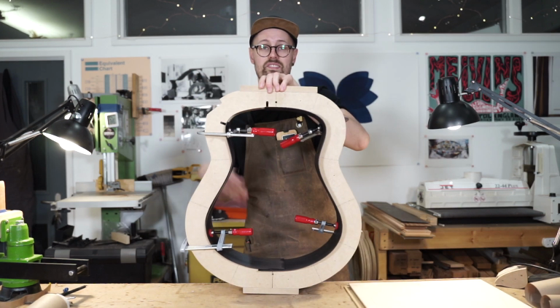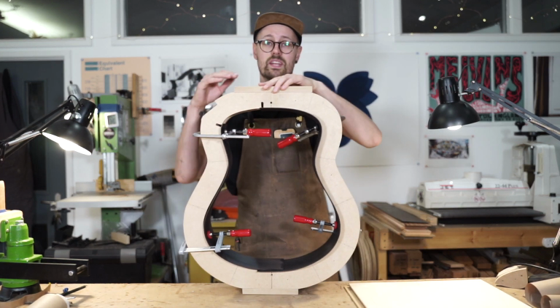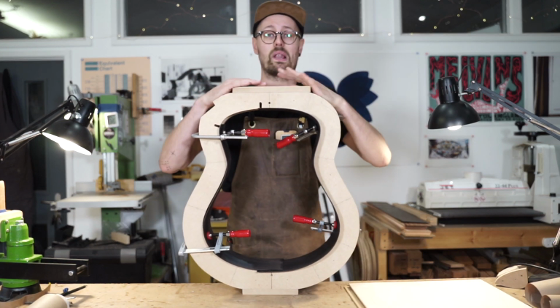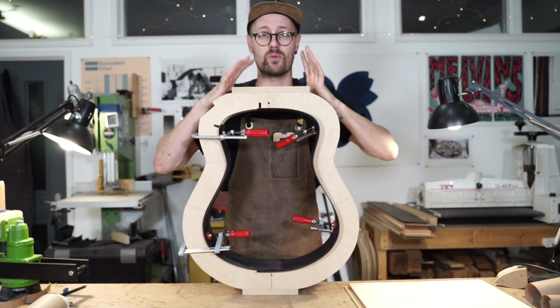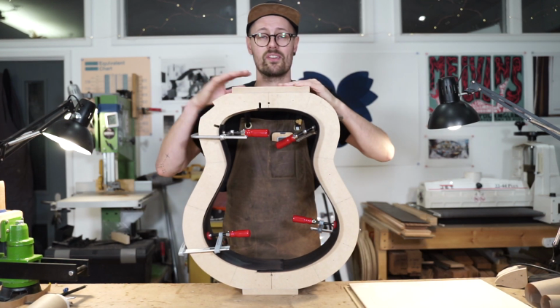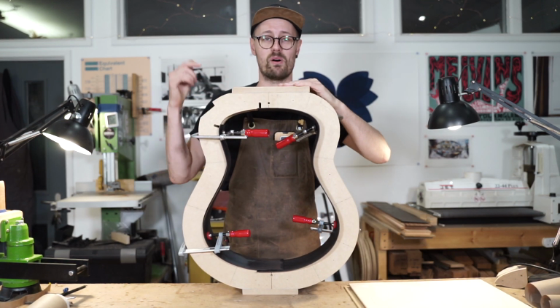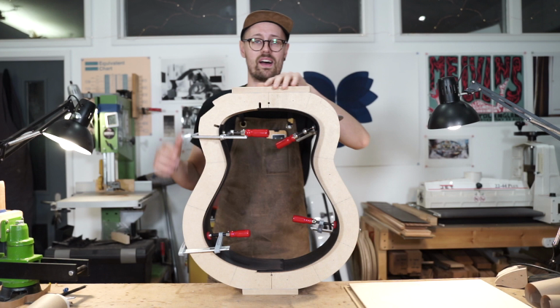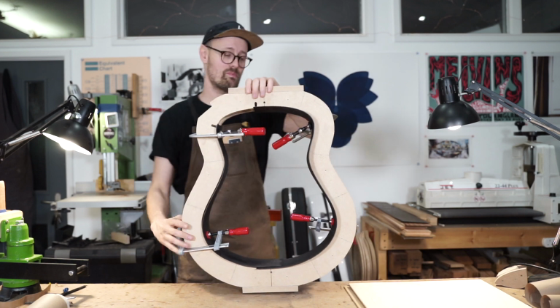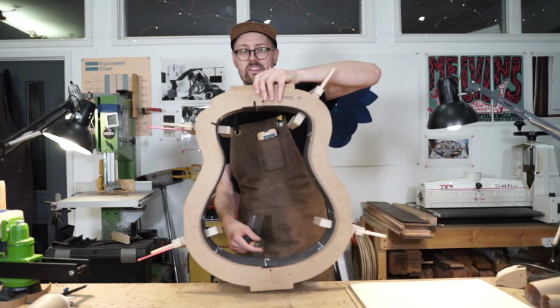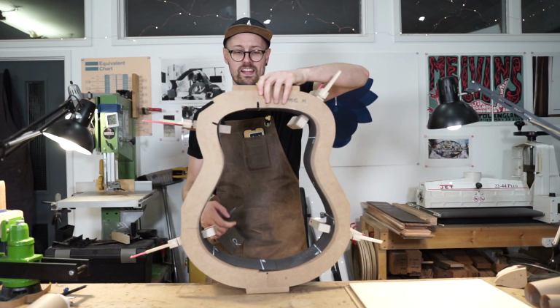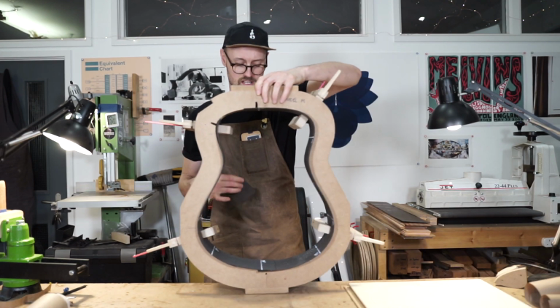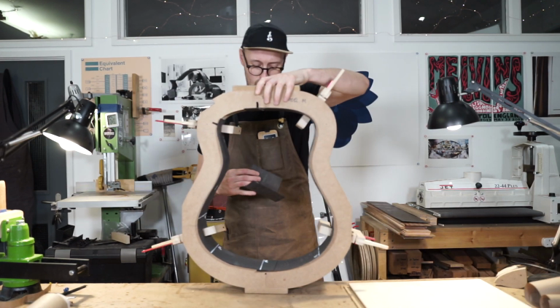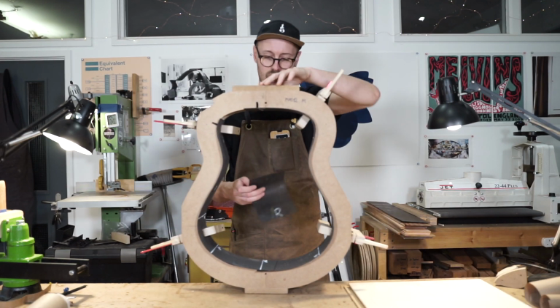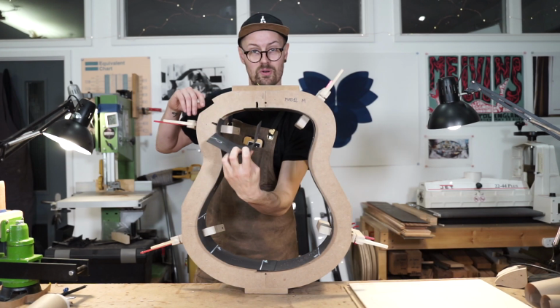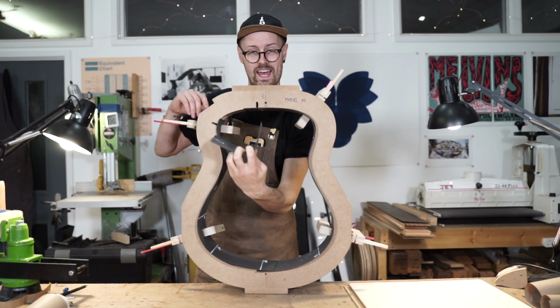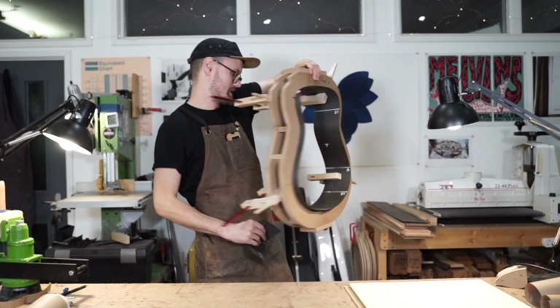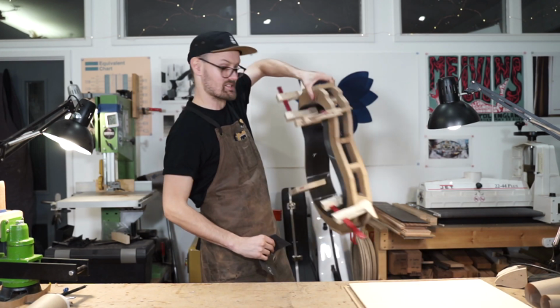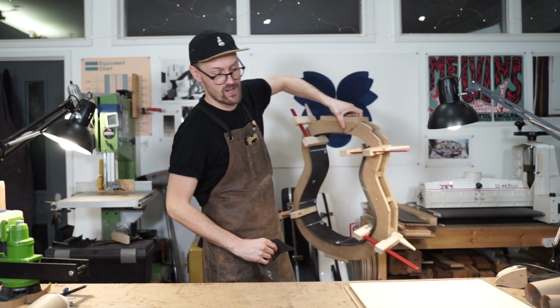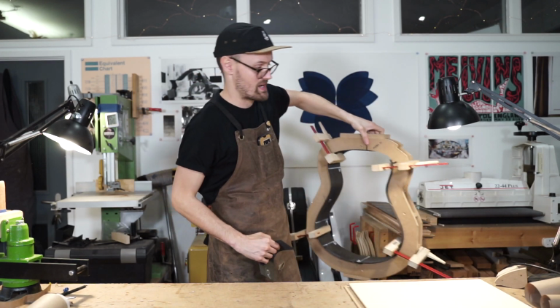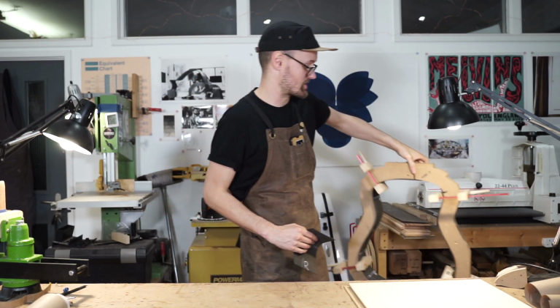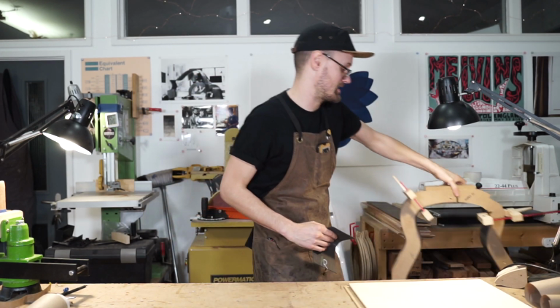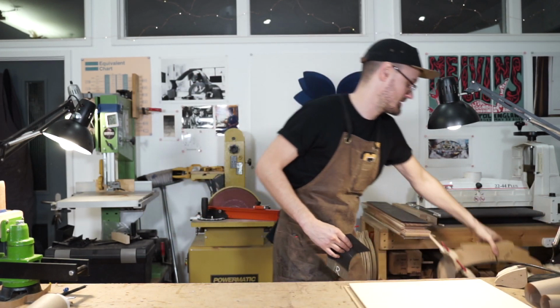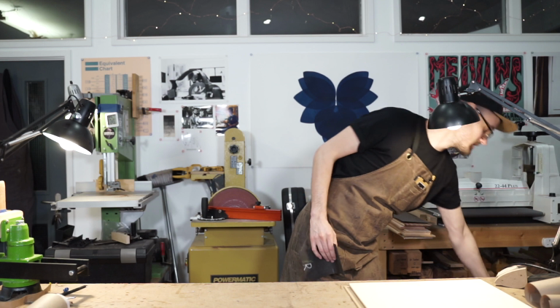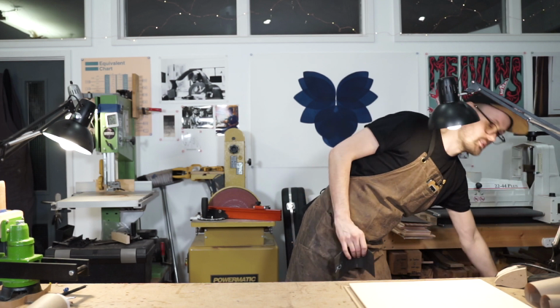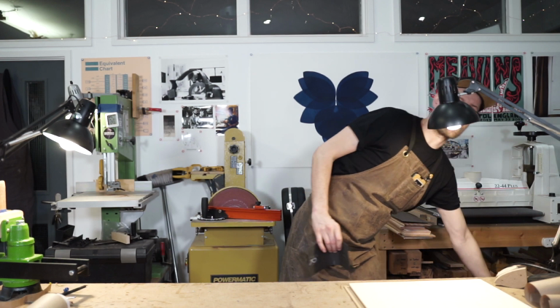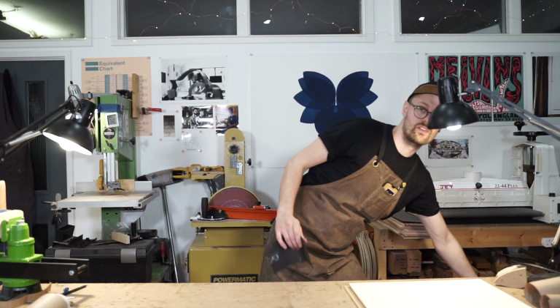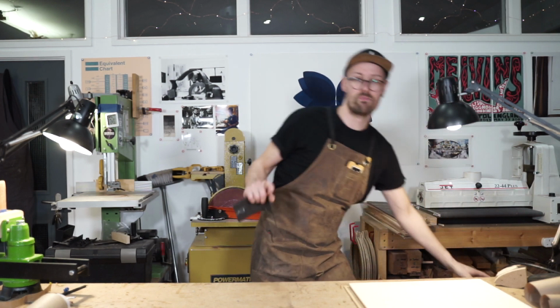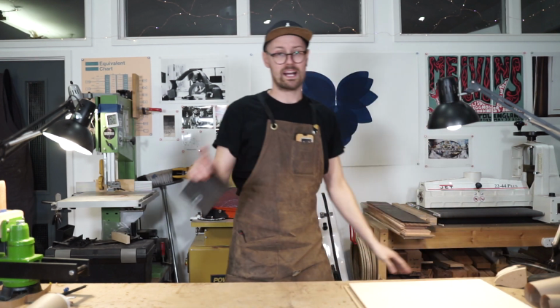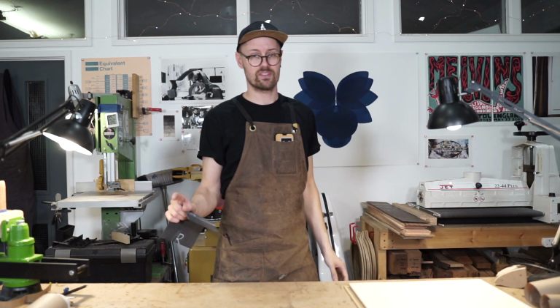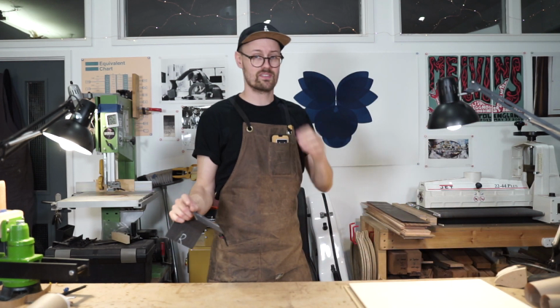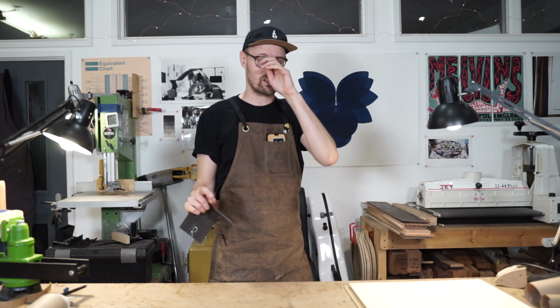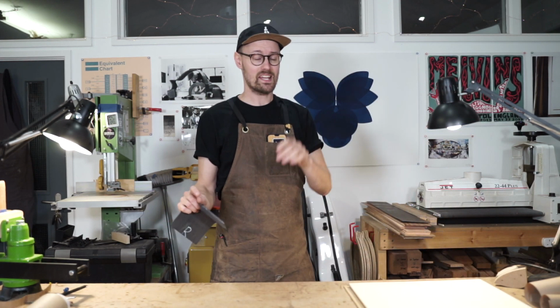Started bending some sides. This is going to be a Blackwood Model M, Neolithic Oak Model M, and currently in the bending machine we've got some more Blackwood for Model S.